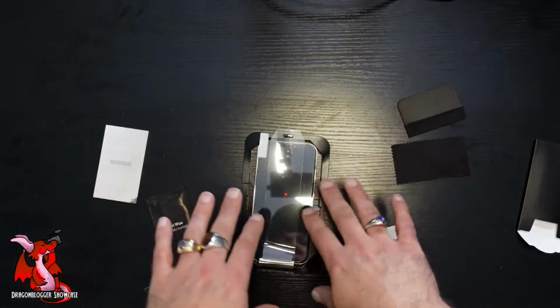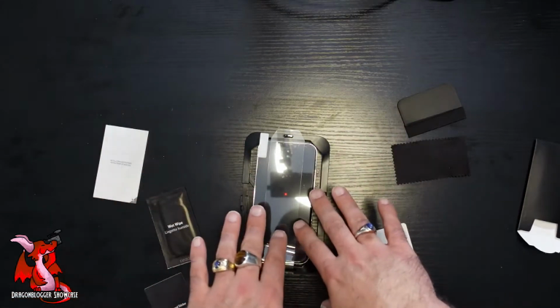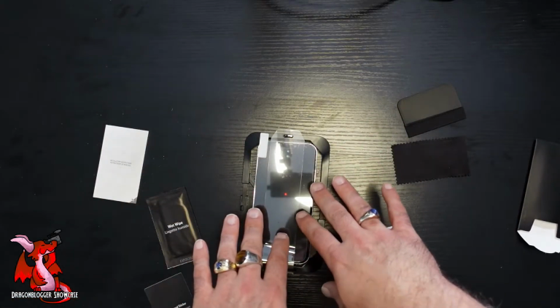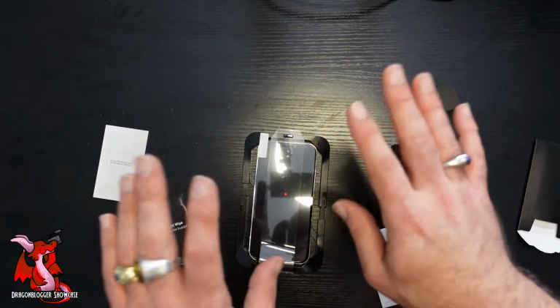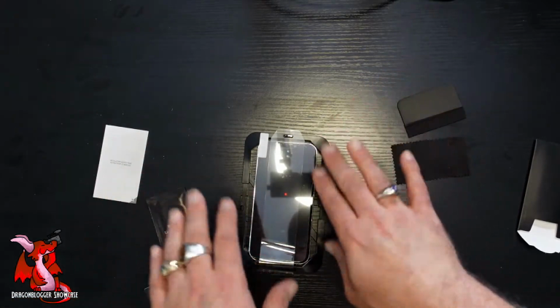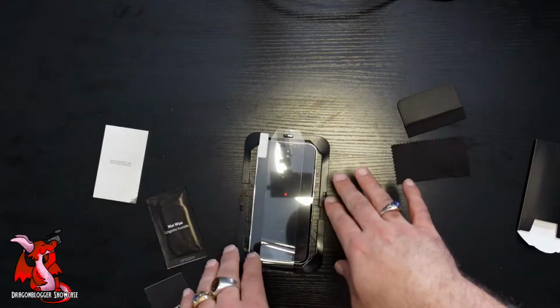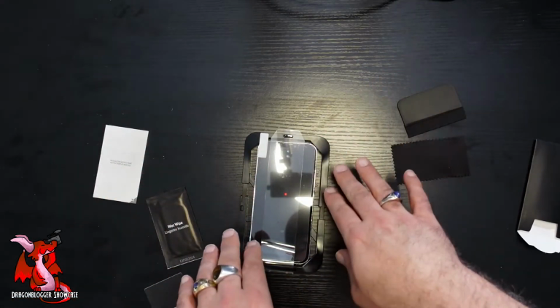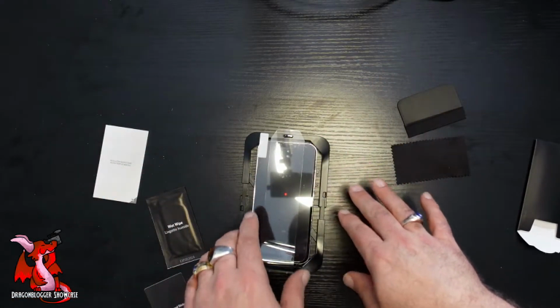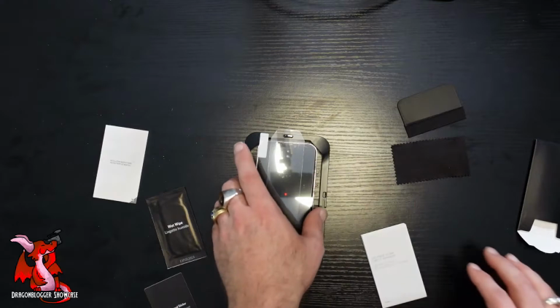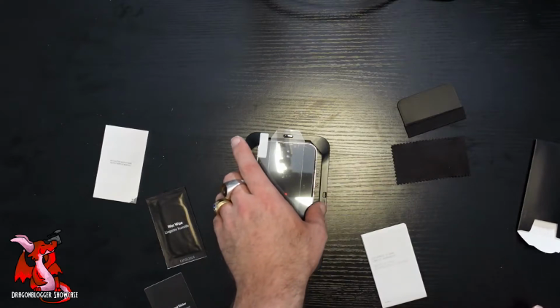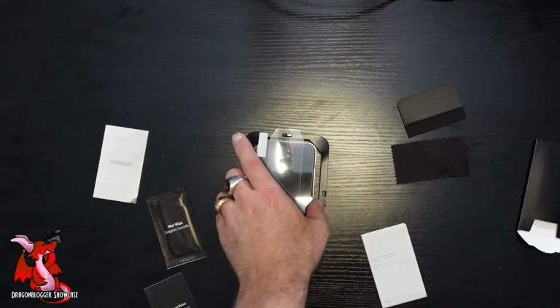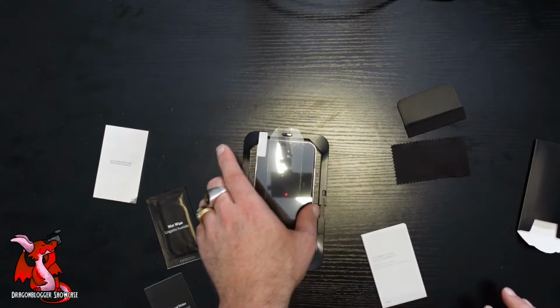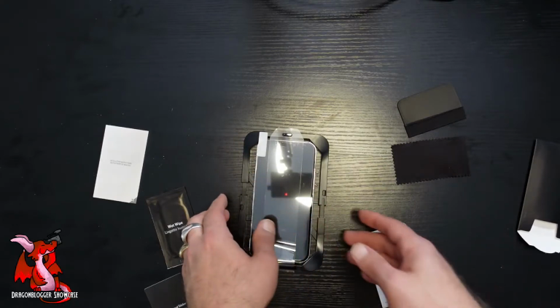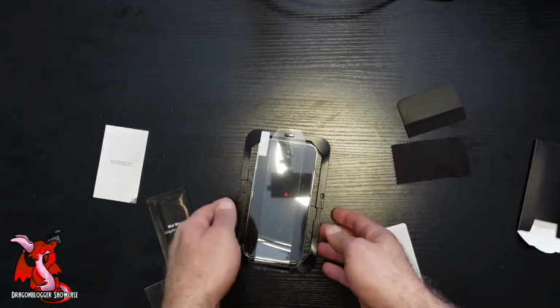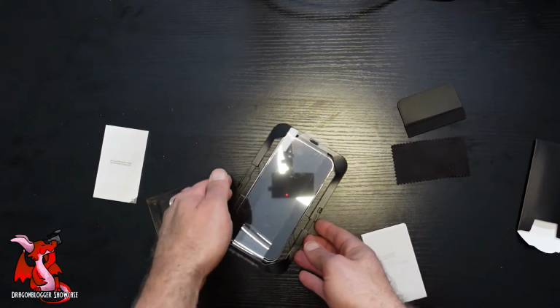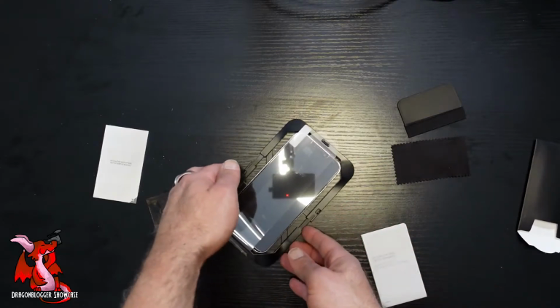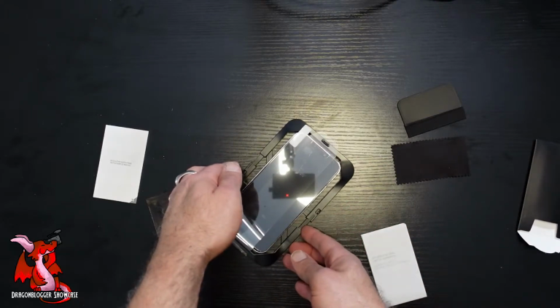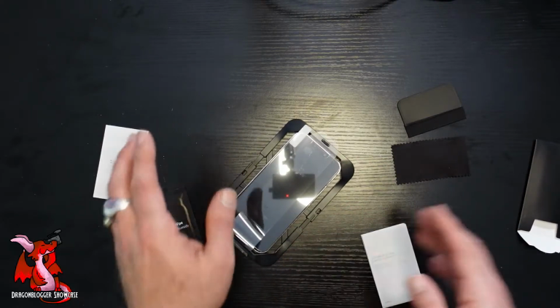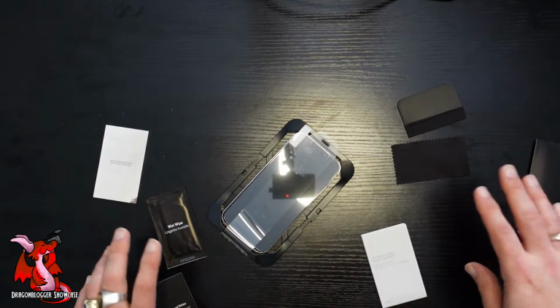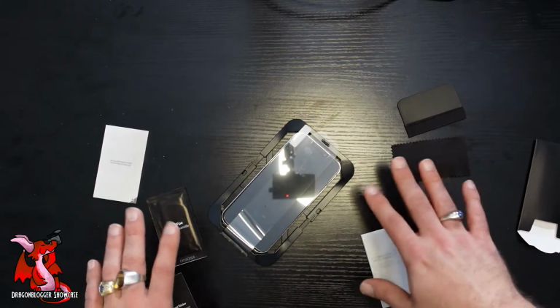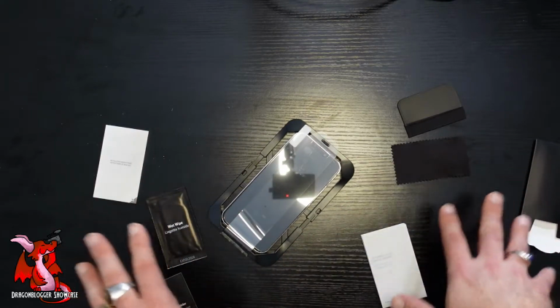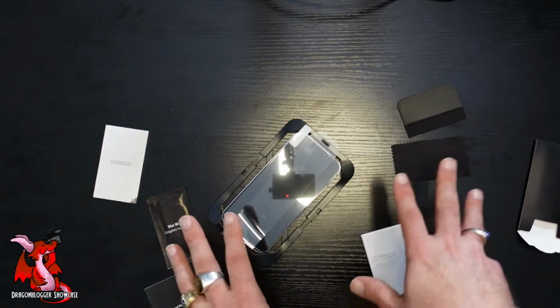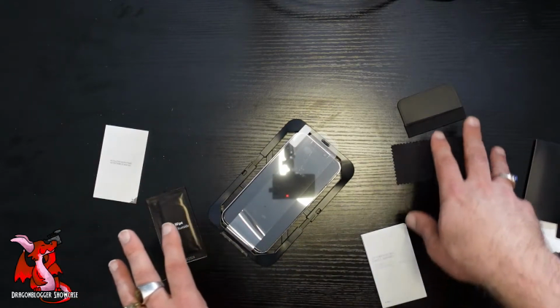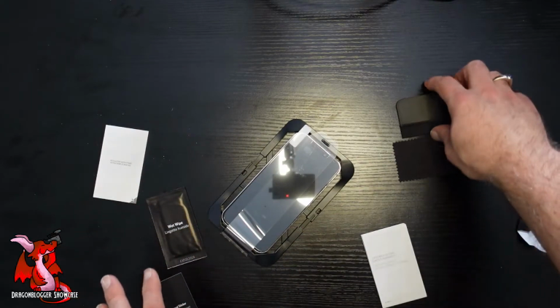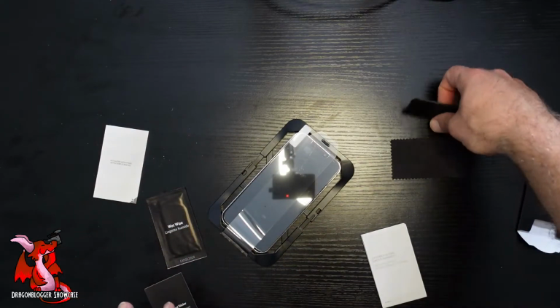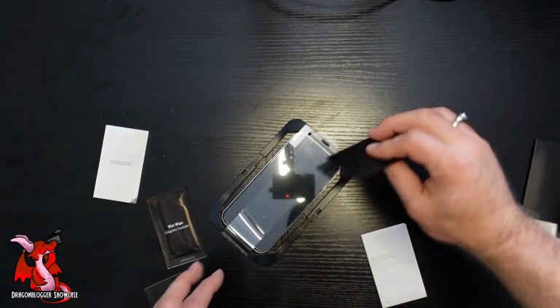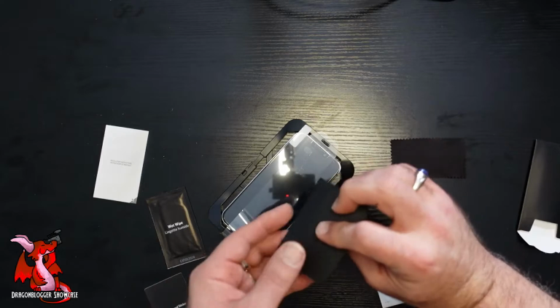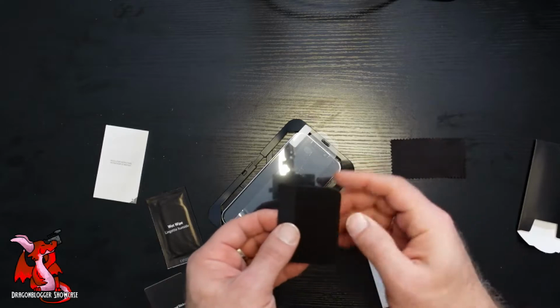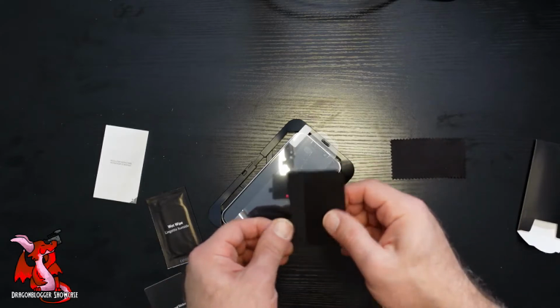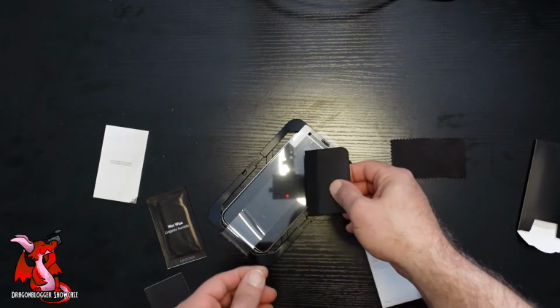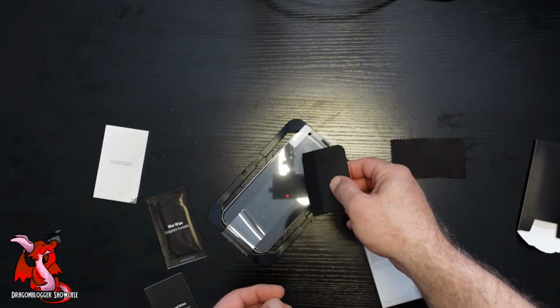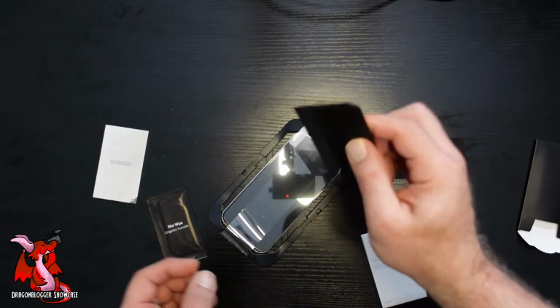I'm not going to apply it to my phone because I have other screen protectors to test out, but just showing you how it works. They give you all the steps you need to properly clean your phone screen.